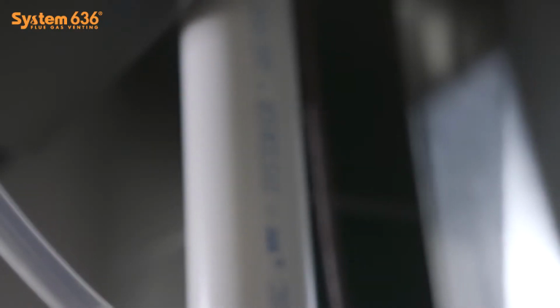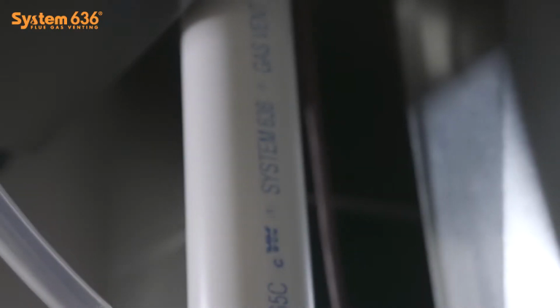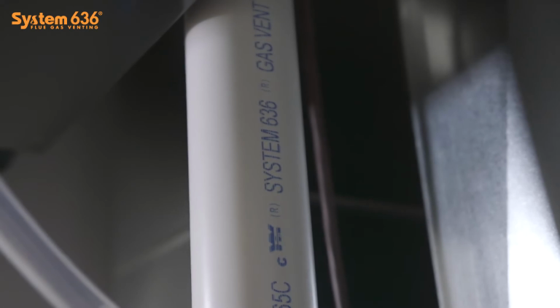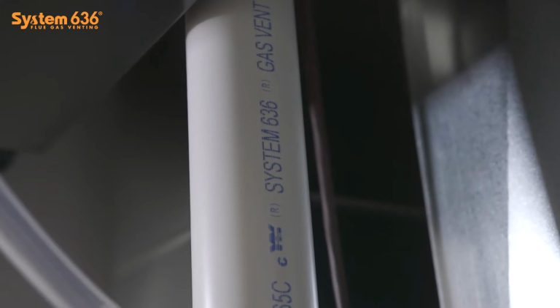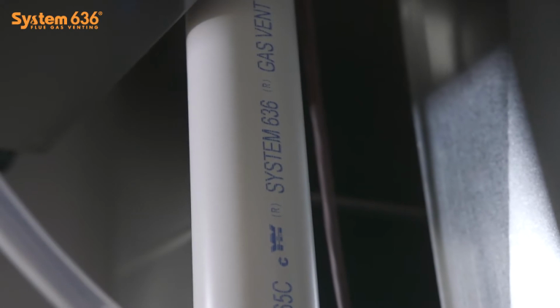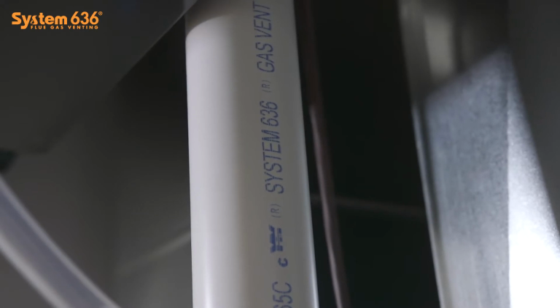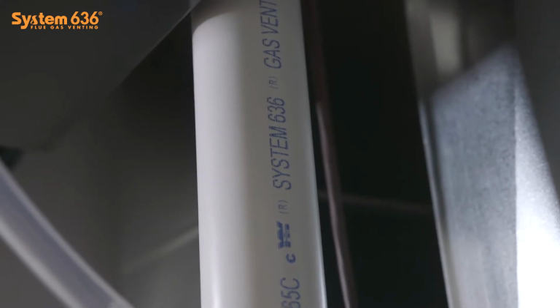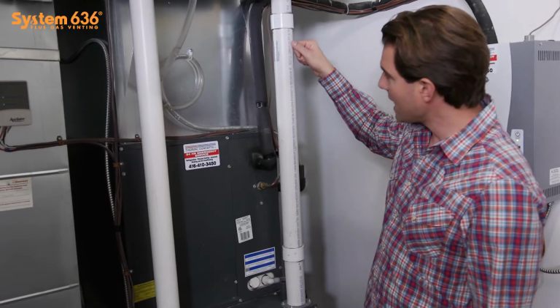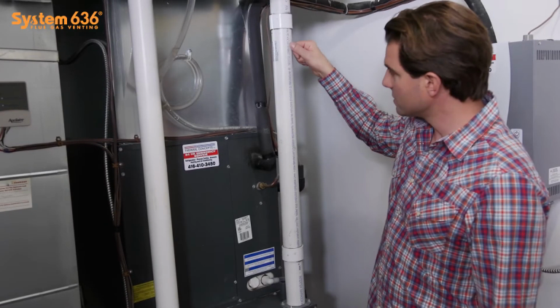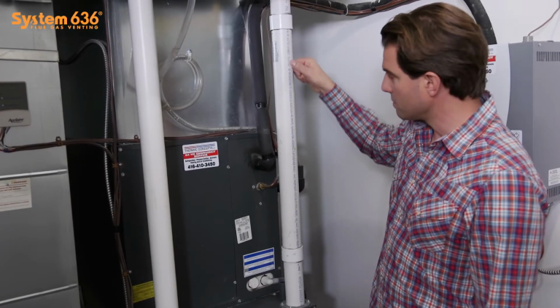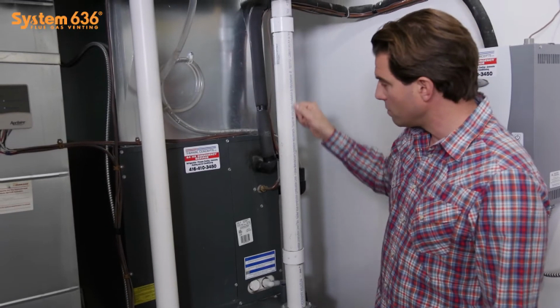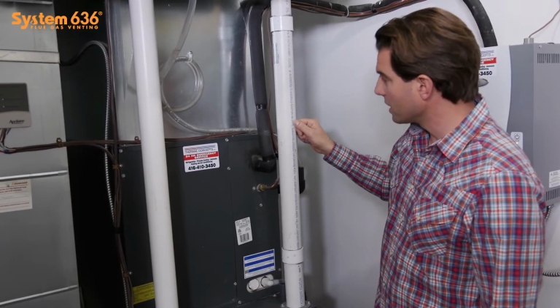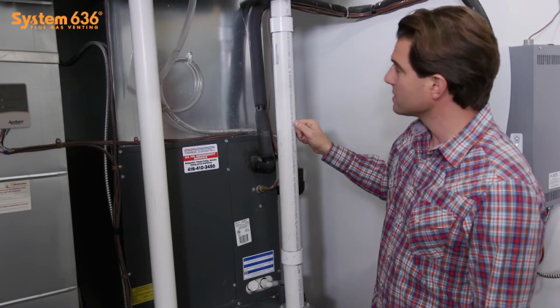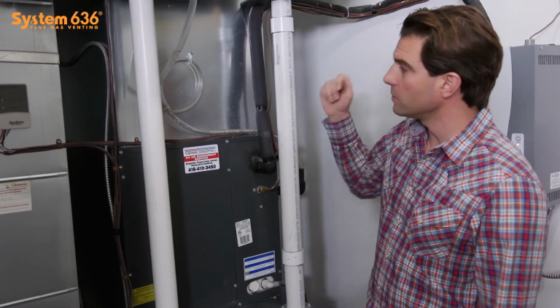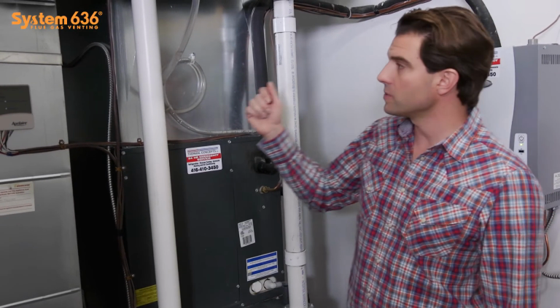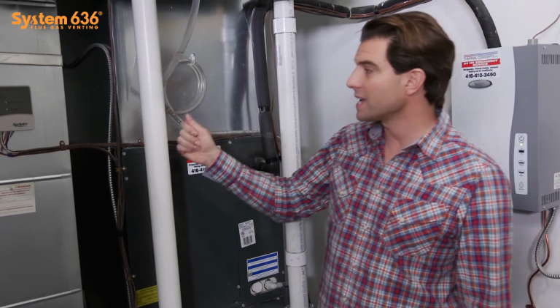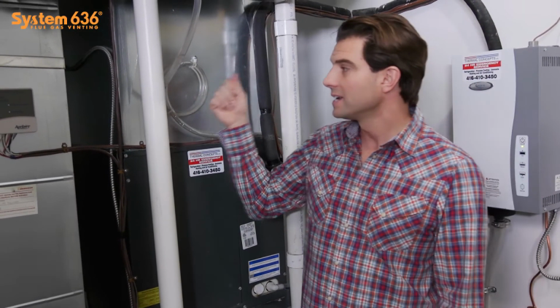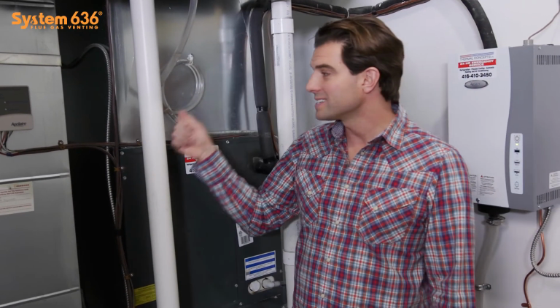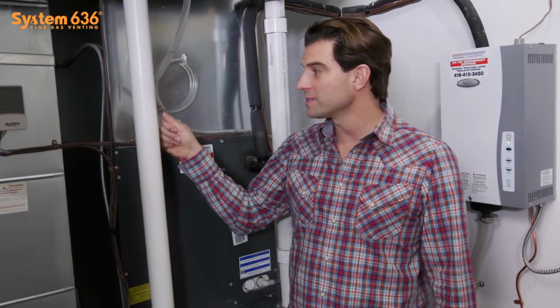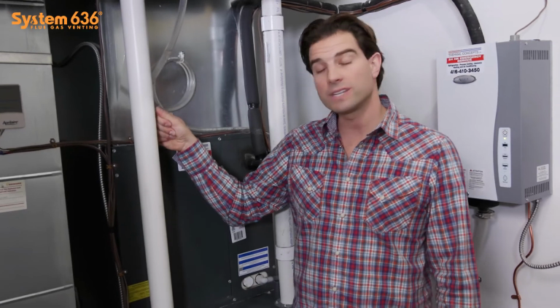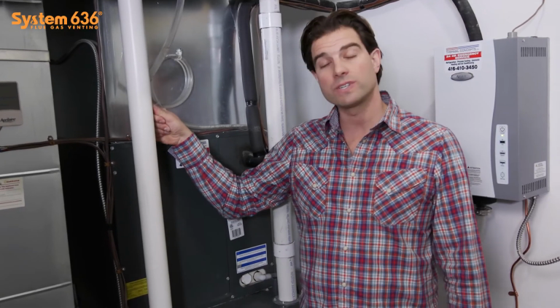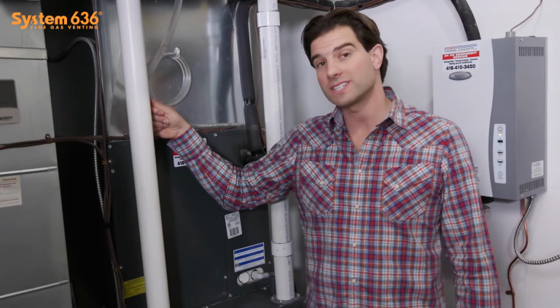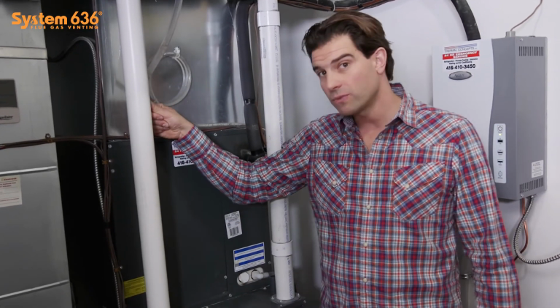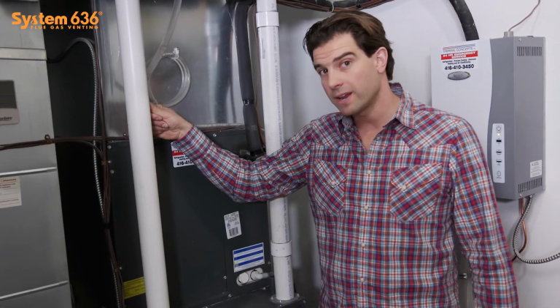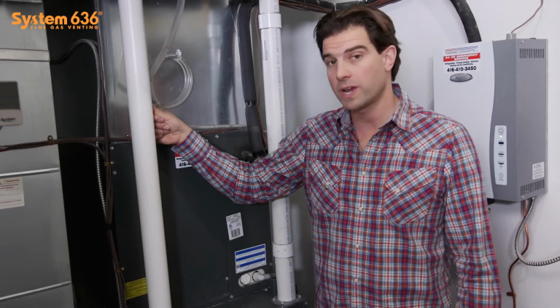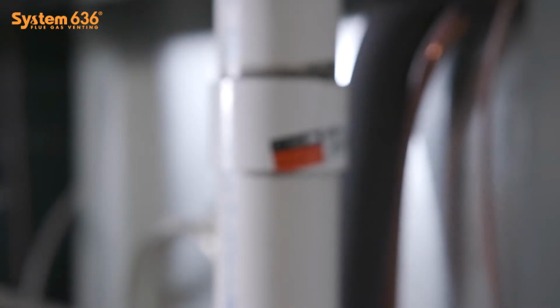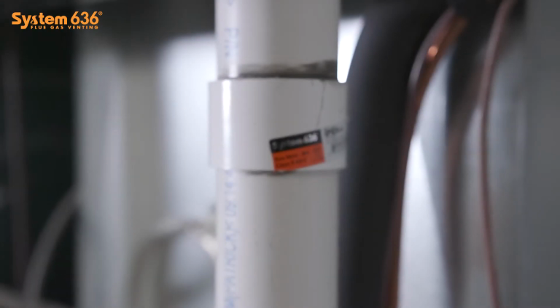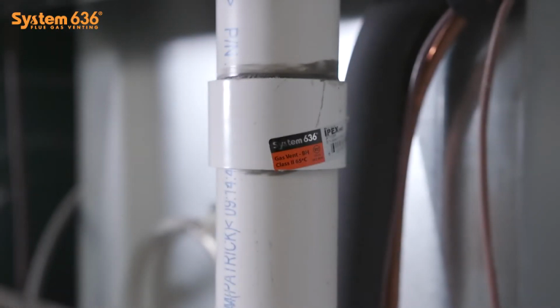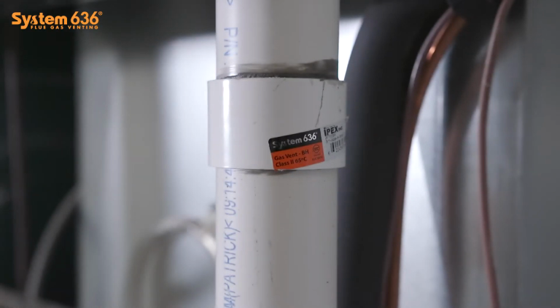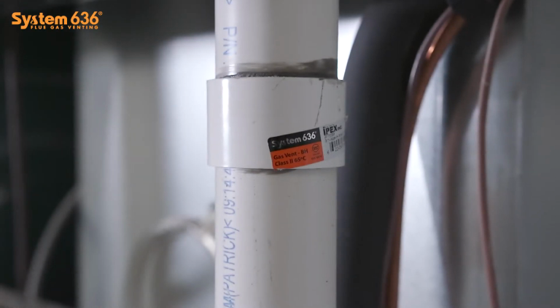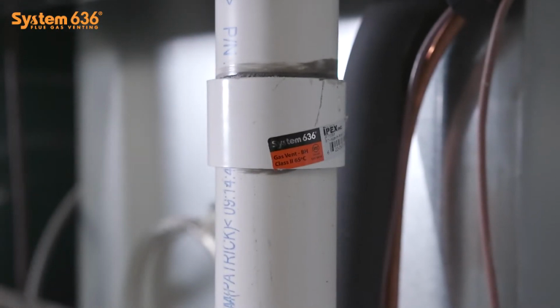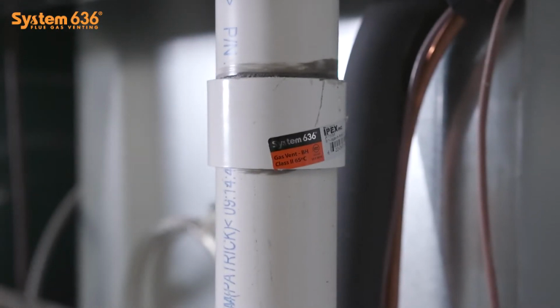It is very easy to identify — it has the blue markings and it will always say System 636 in writing right on it. So you can easily check this in your own home.